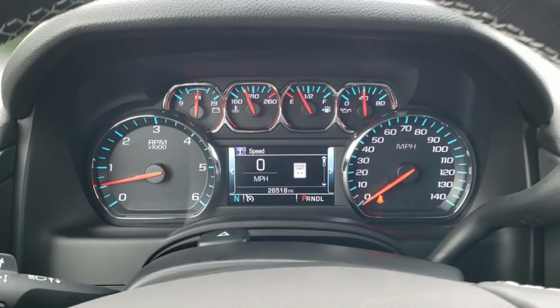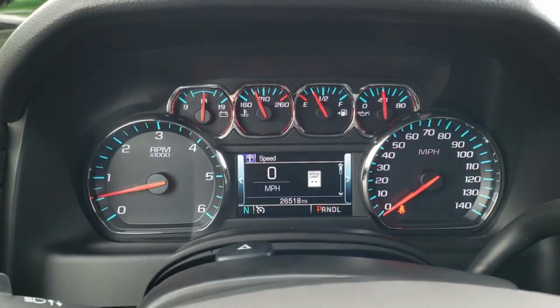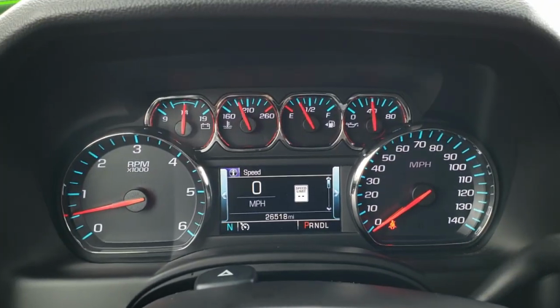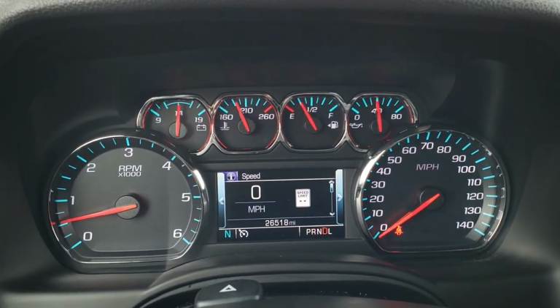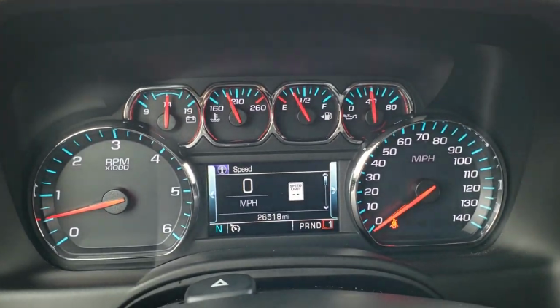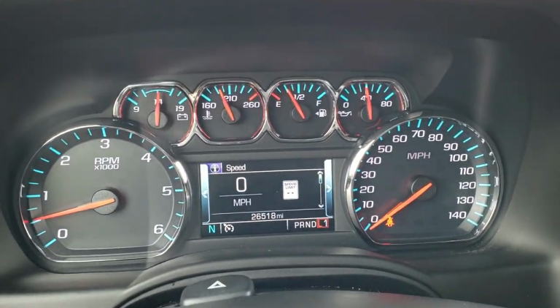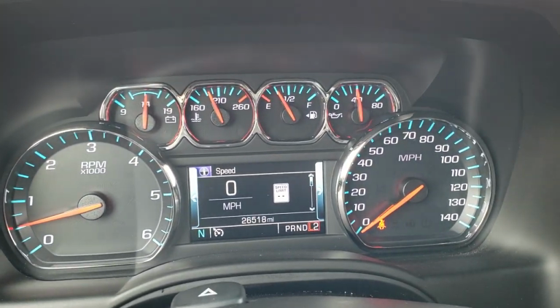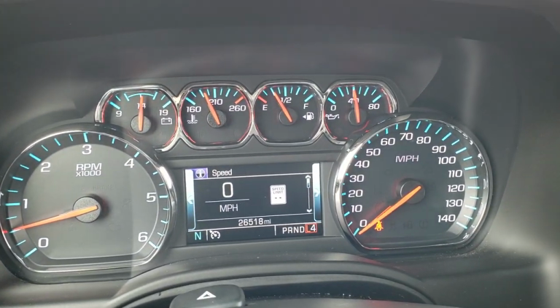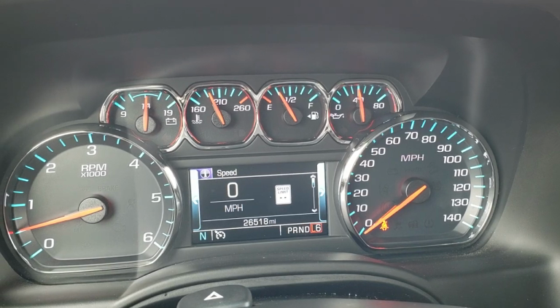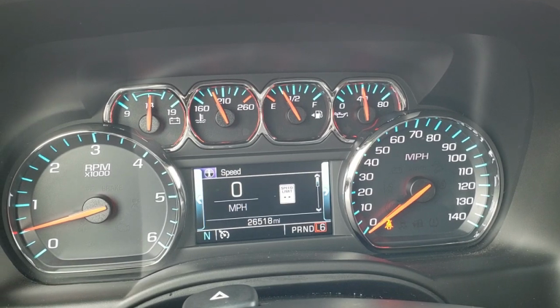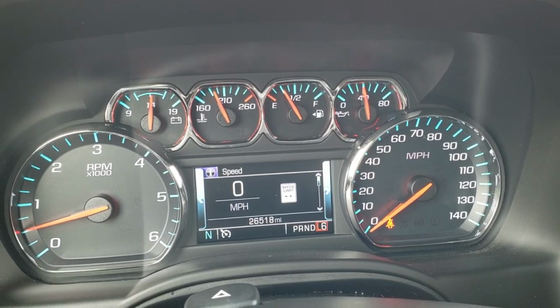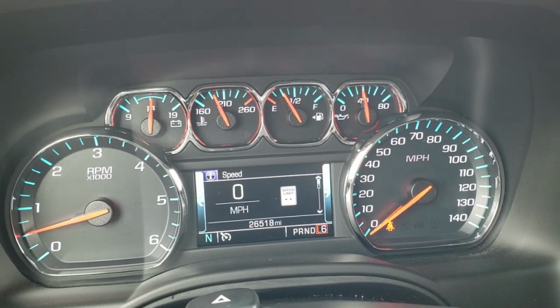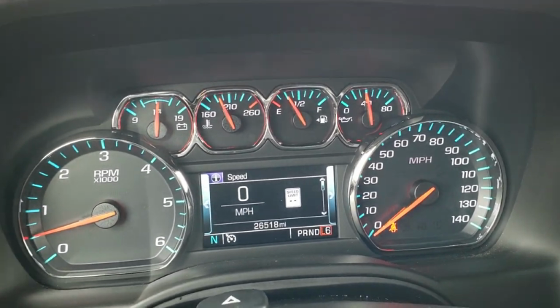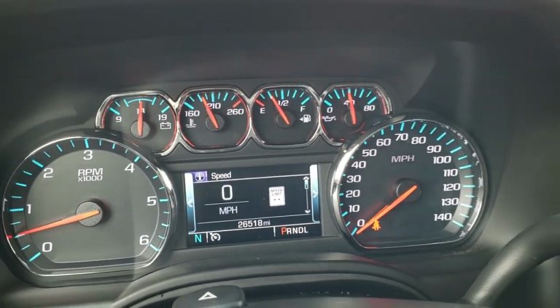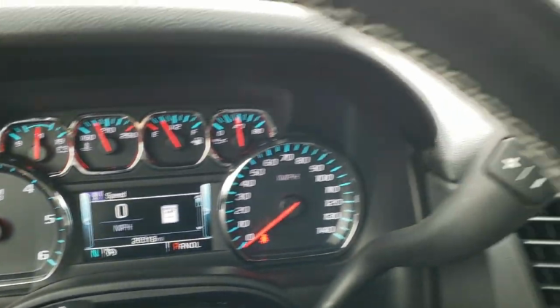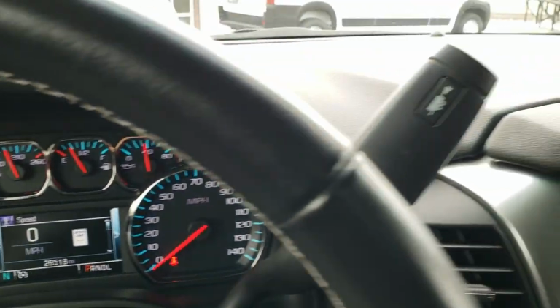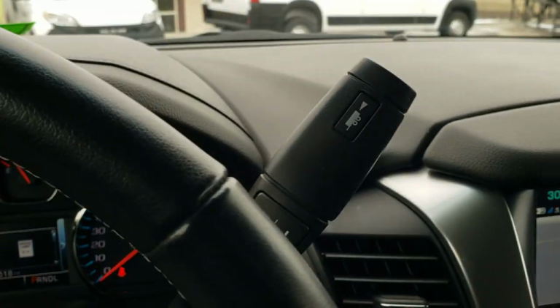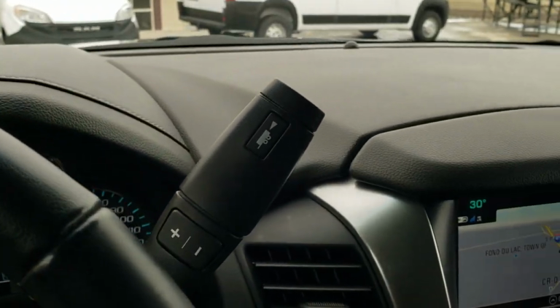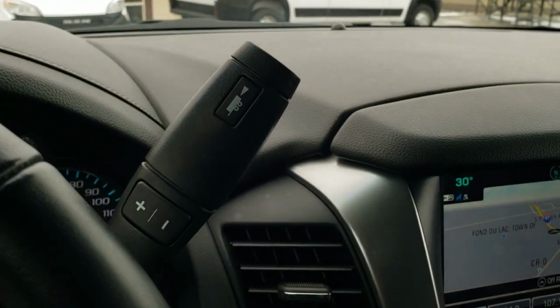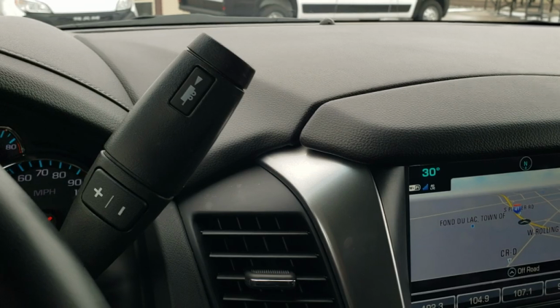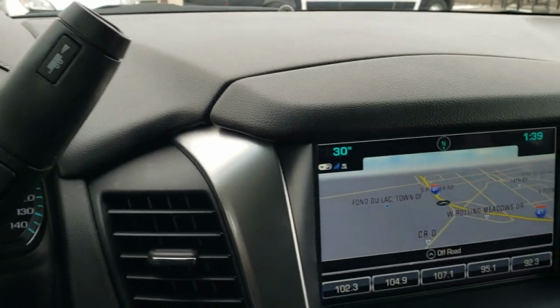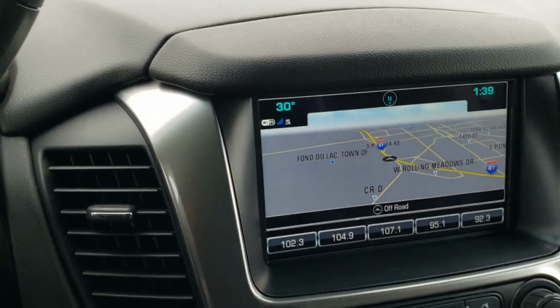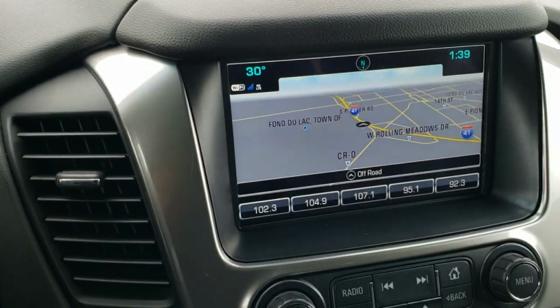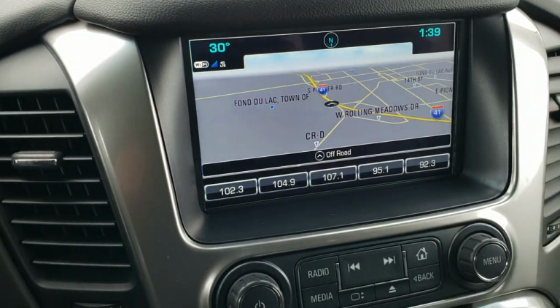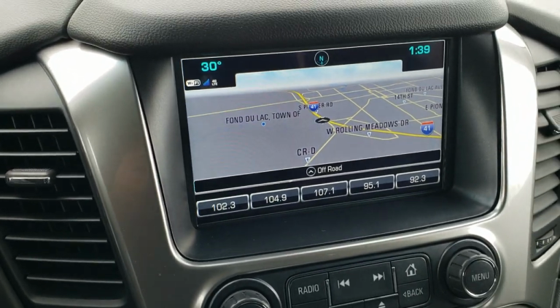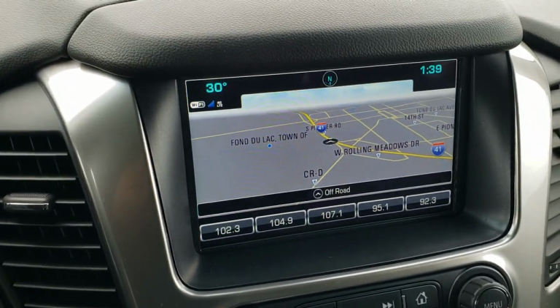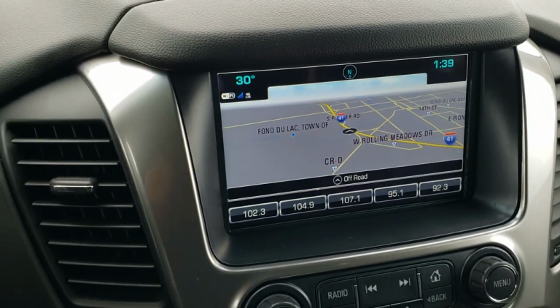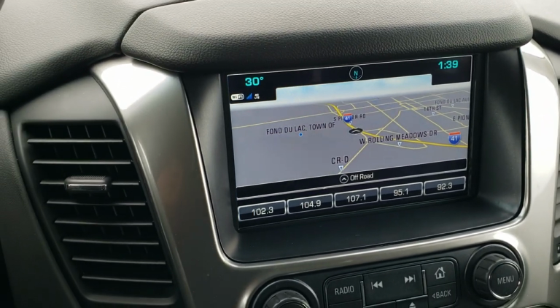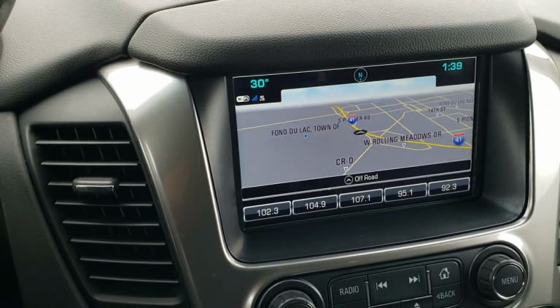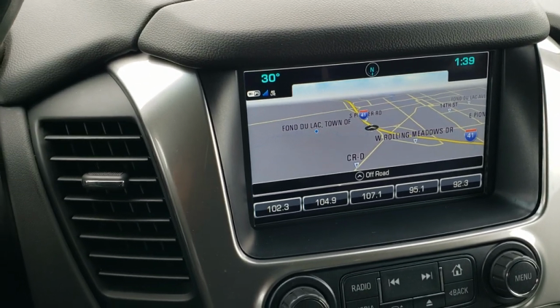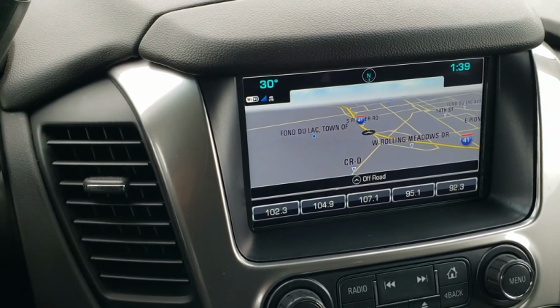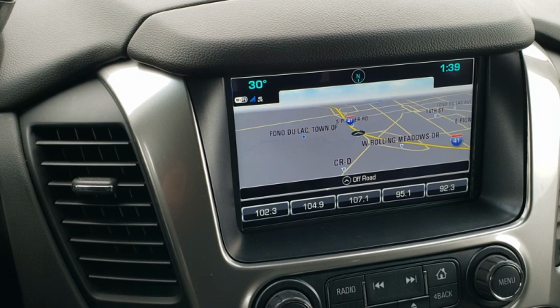Cruise controls and forward collision warning controls on the left. Counting the gears — one, two, three, four, five, six — this is a six-speed automatic transmission with a tap shift. That's how you find out, if you don't get a buyer's guide, whether it's got the eight-speed or the six-speed. This one has the six-speed.